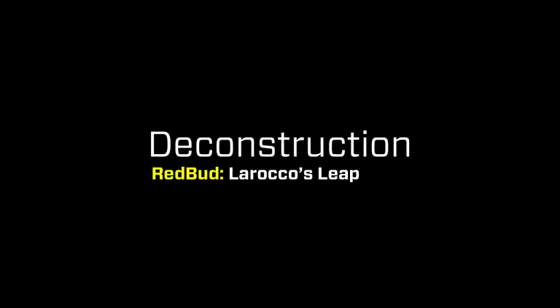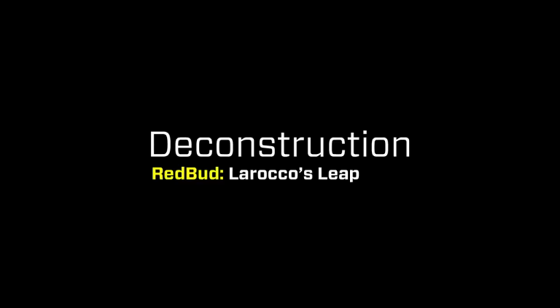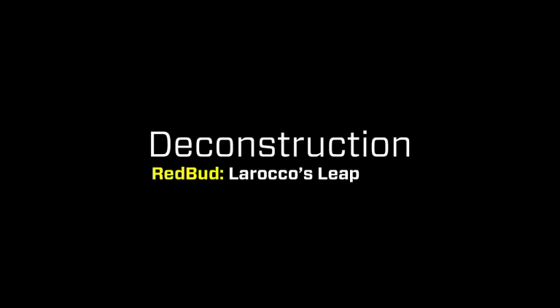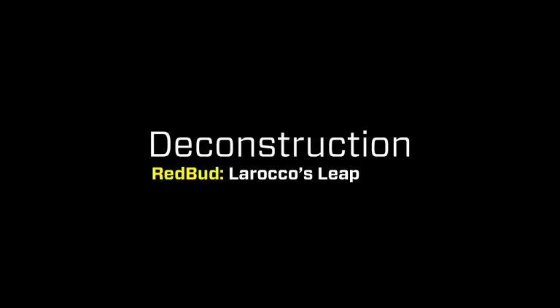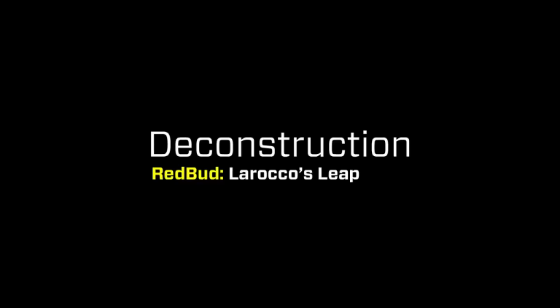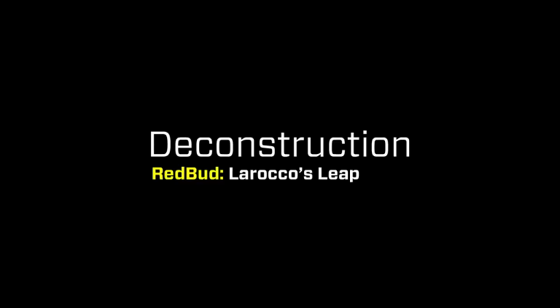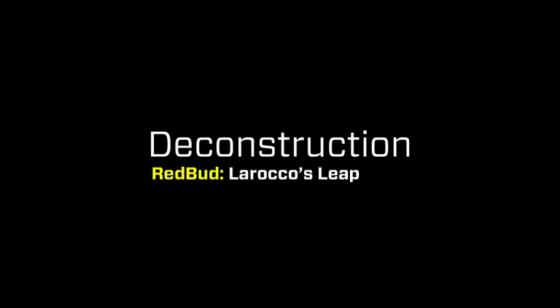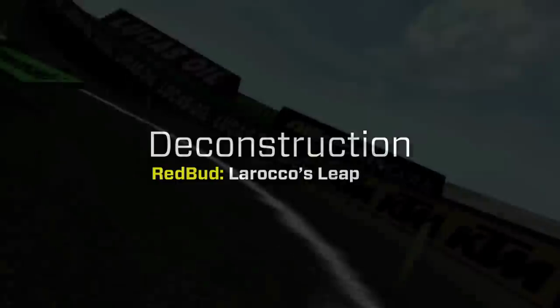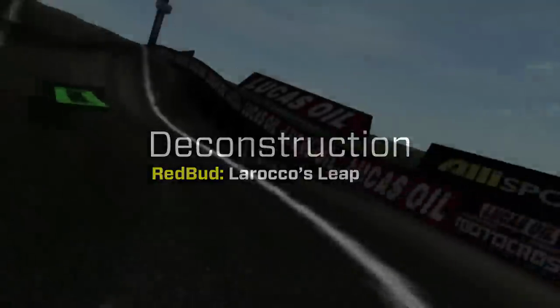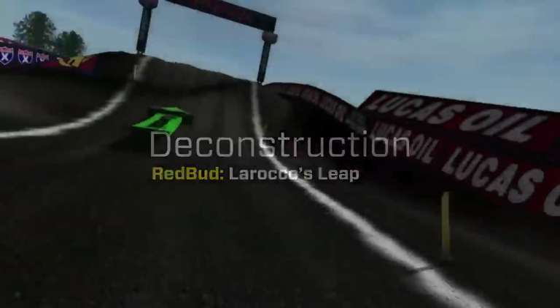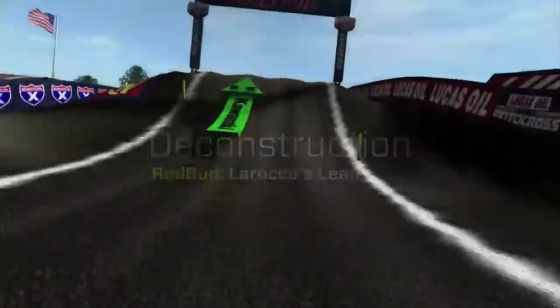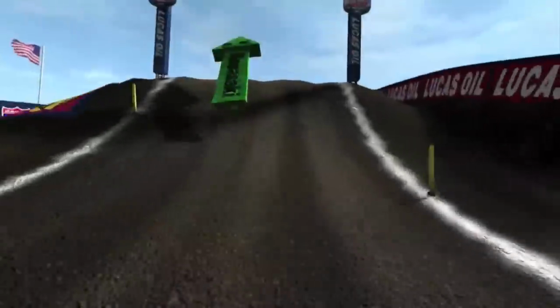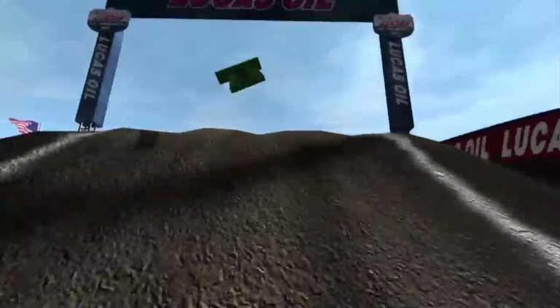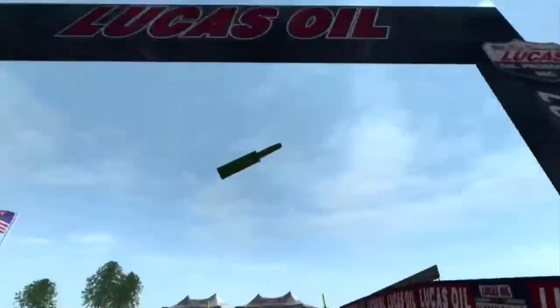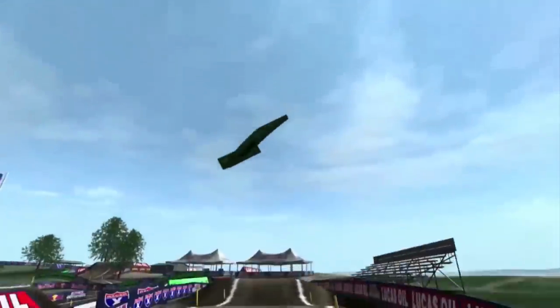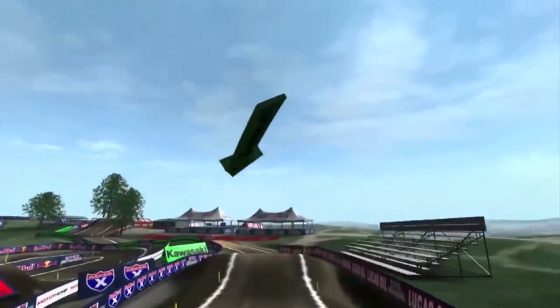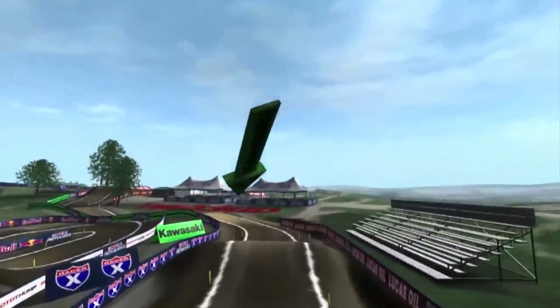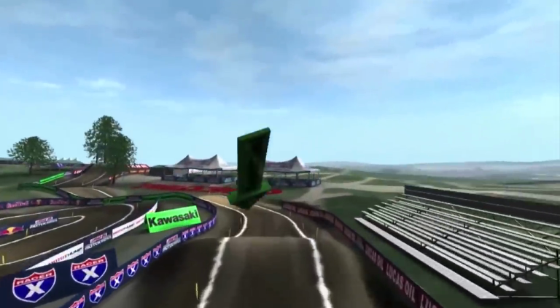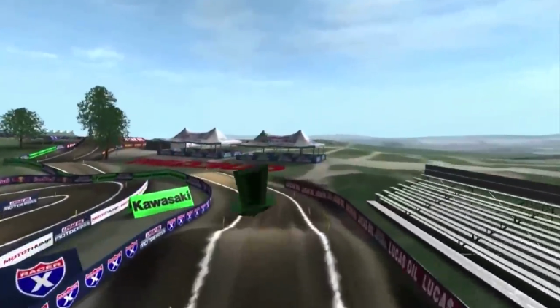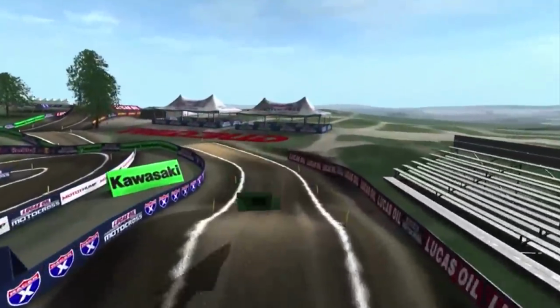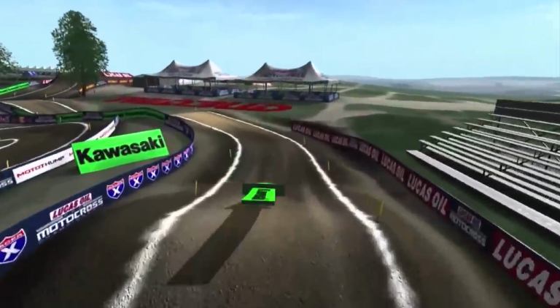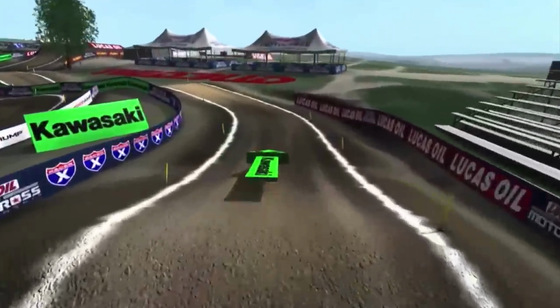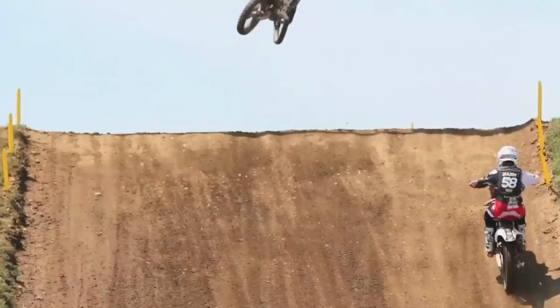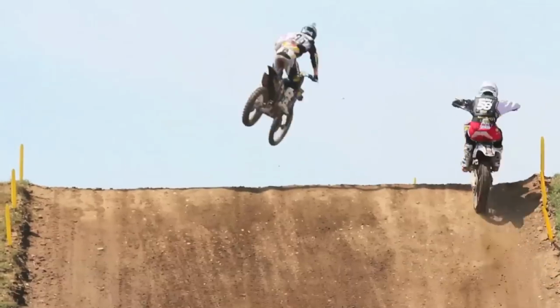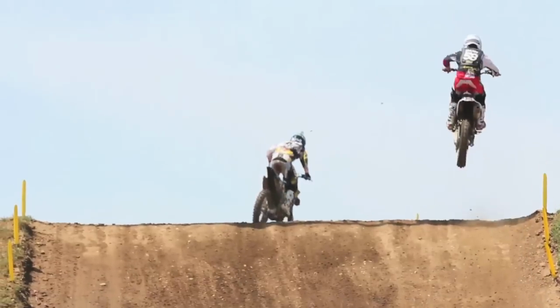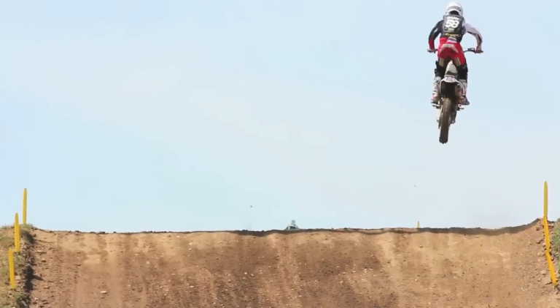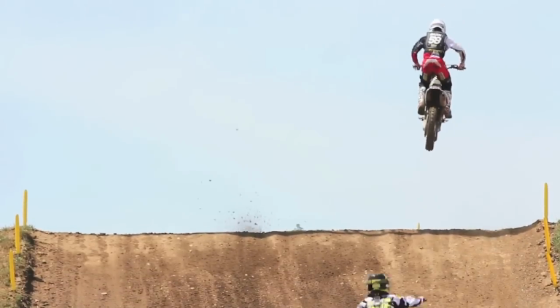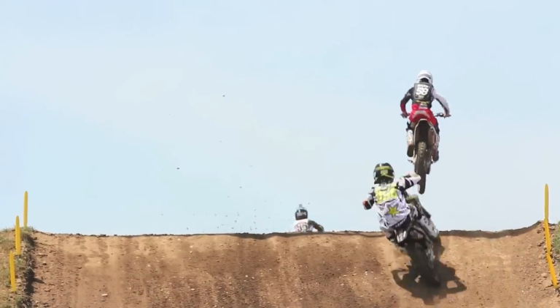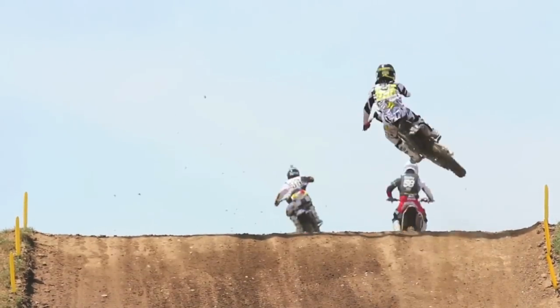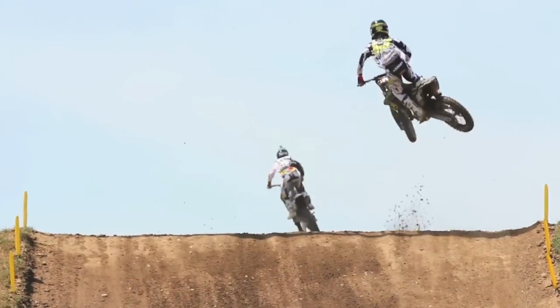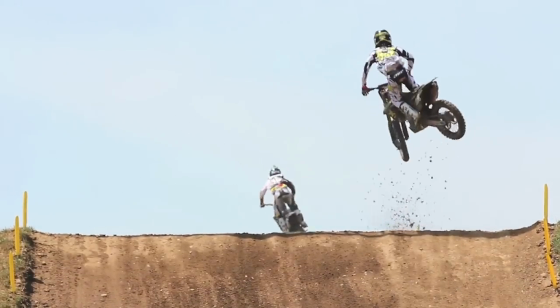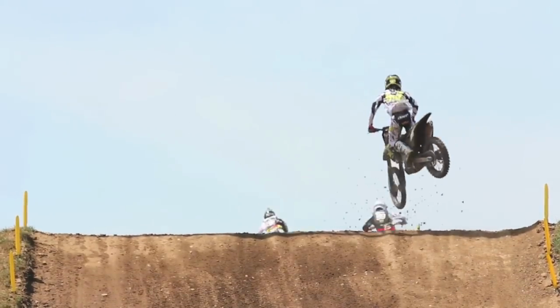Of course, LaRocco's Leap, the signature obstacle — the largest jump on the AMA Motocross Championship circuit here.